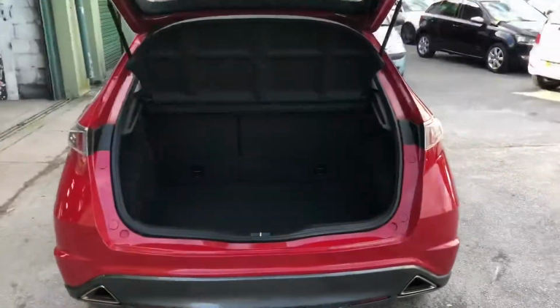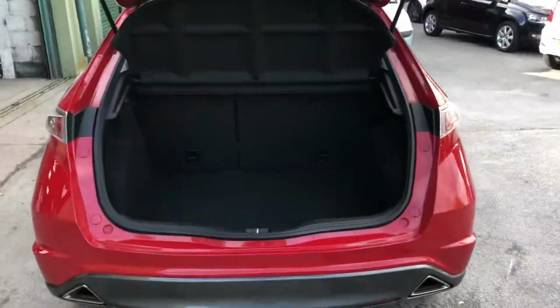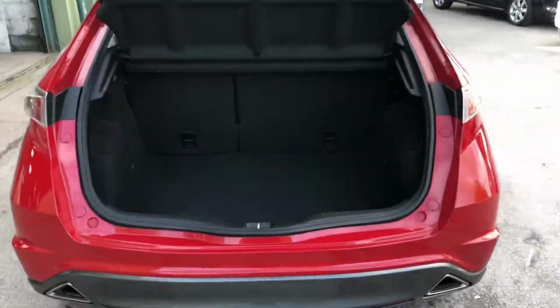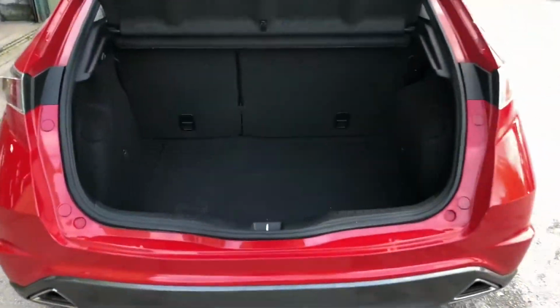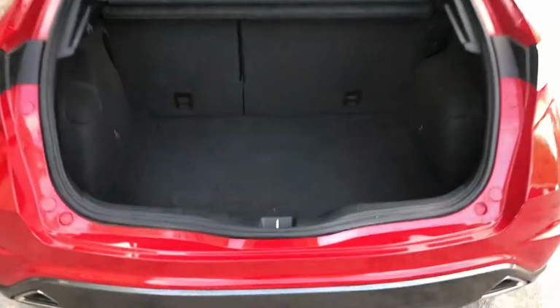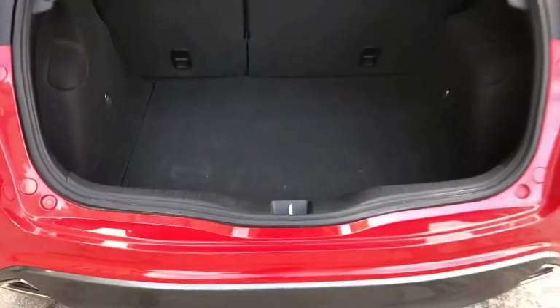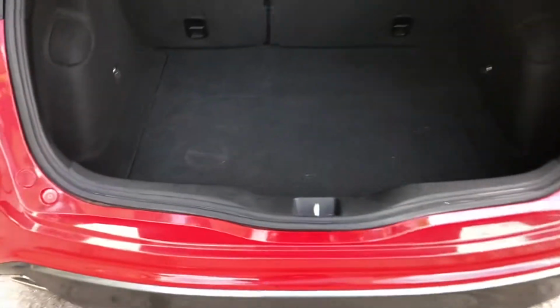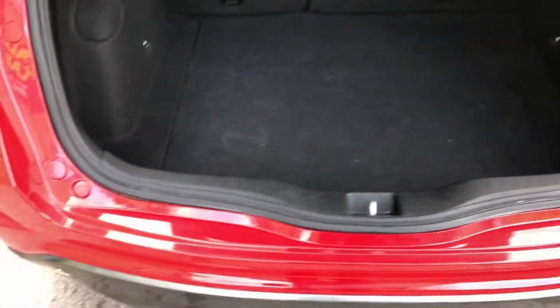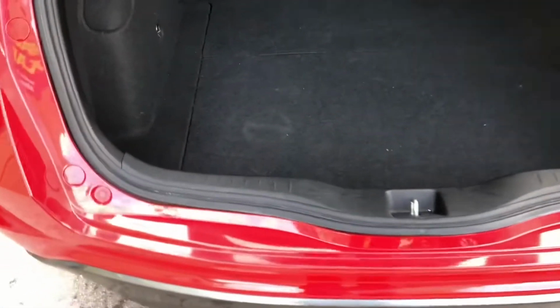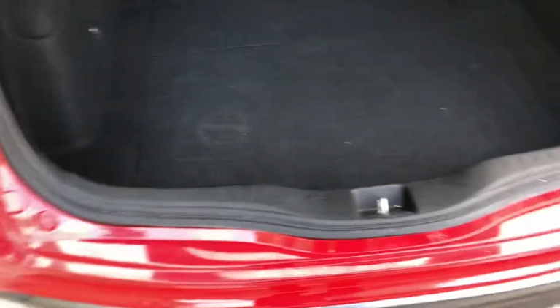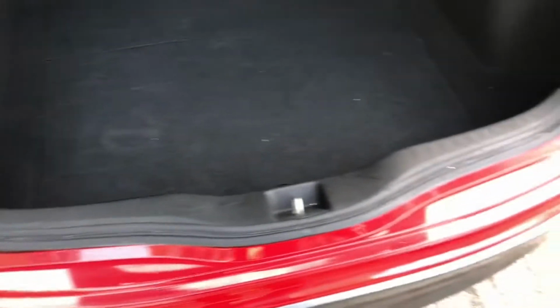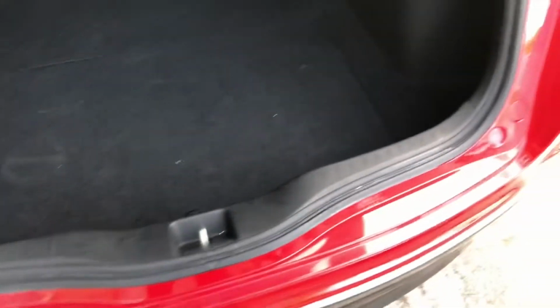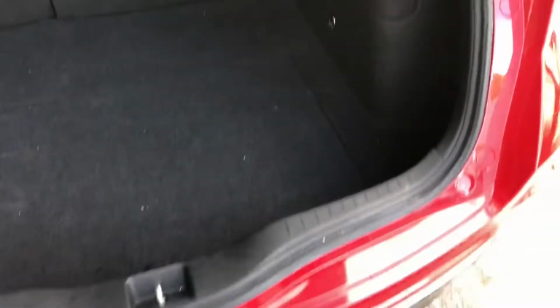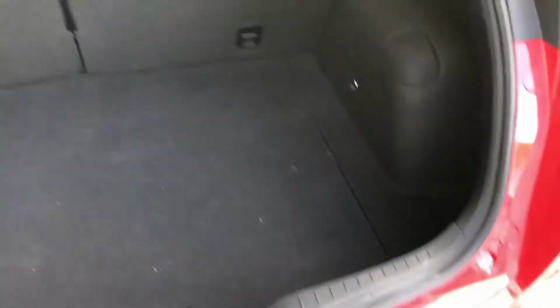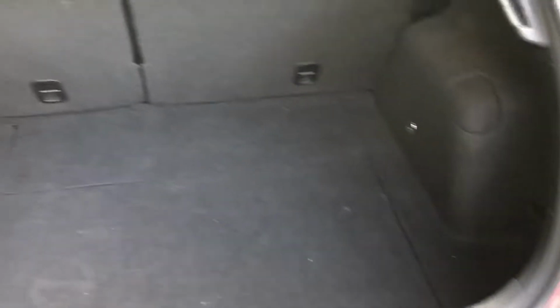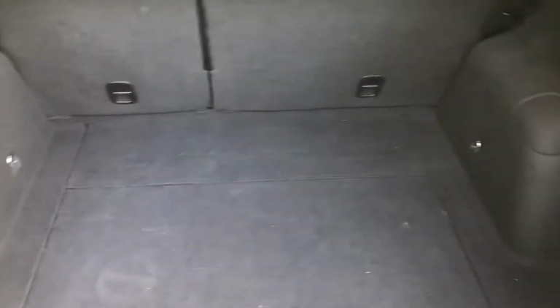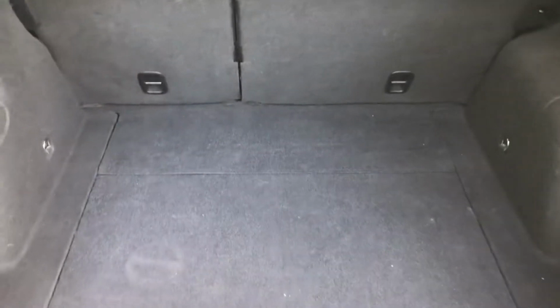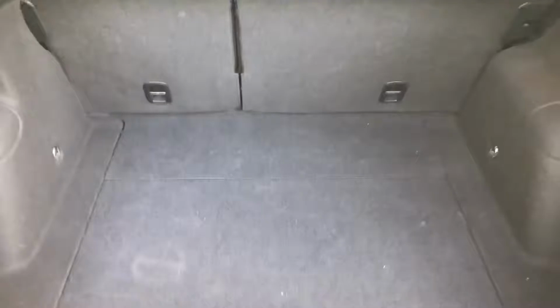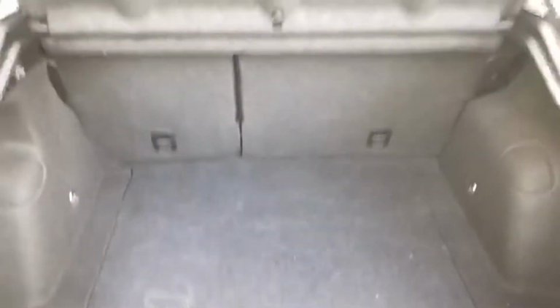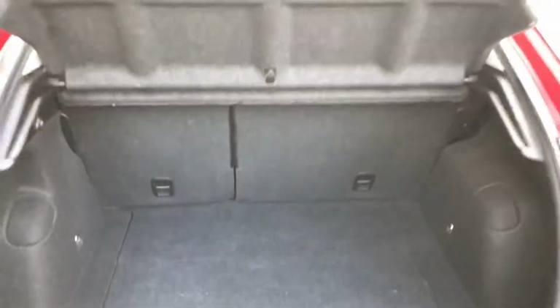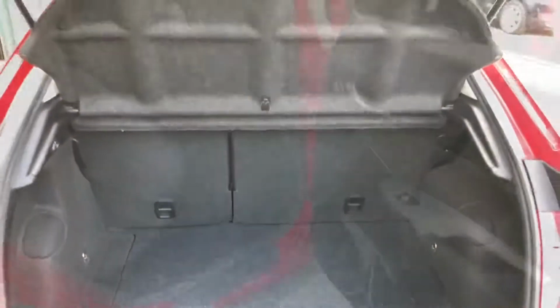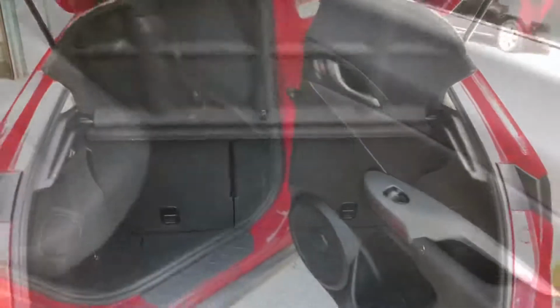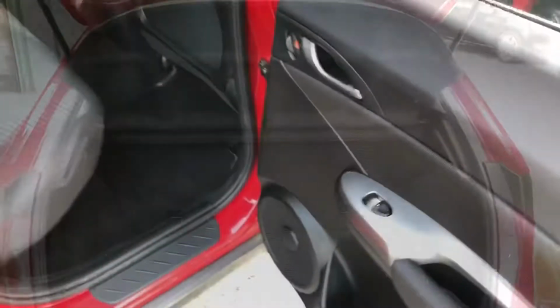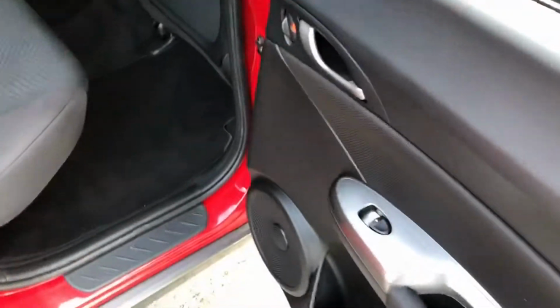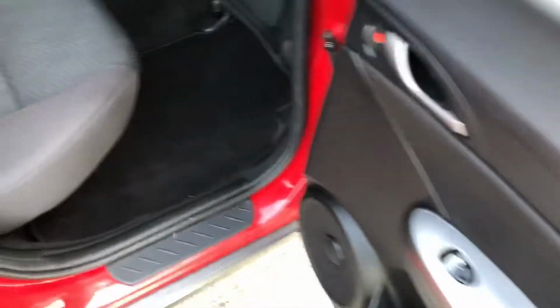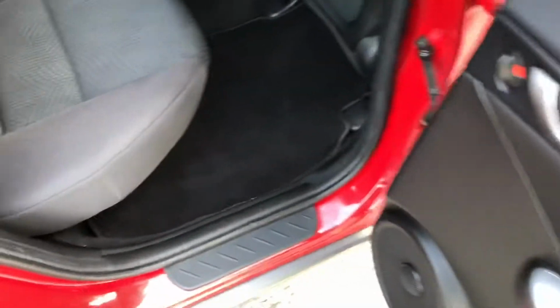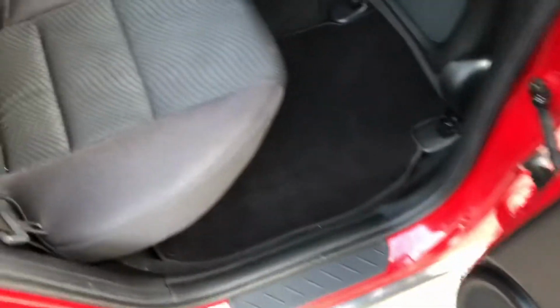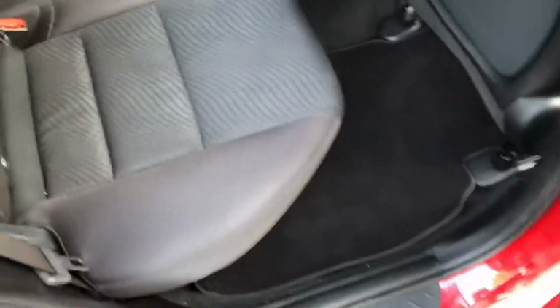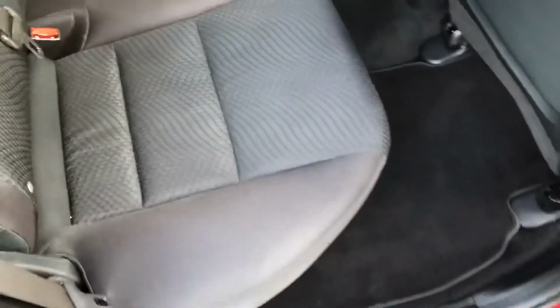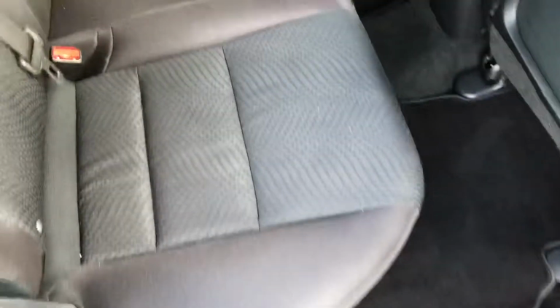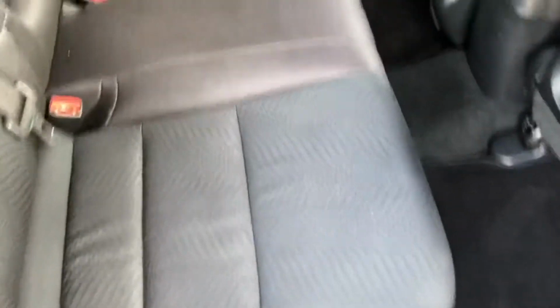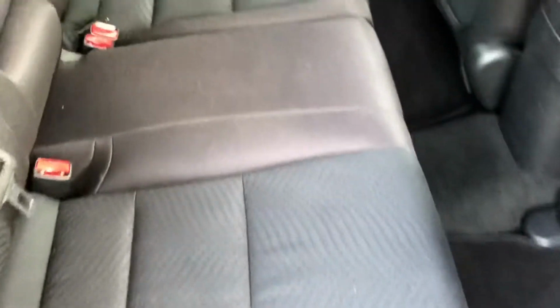I'll show you inside the boot. We can see it's in immaculate condition — there are no marks anywhere, as is the rest of the car. I'll show you inside now.